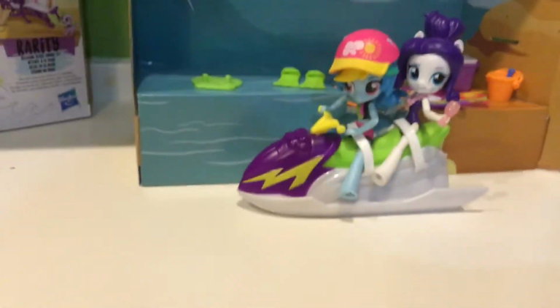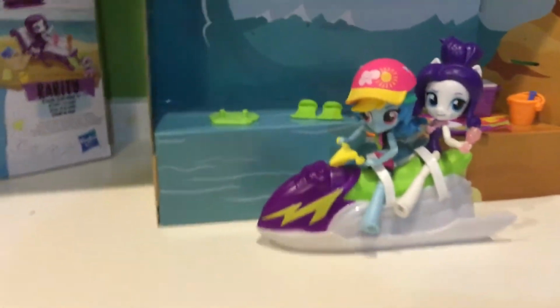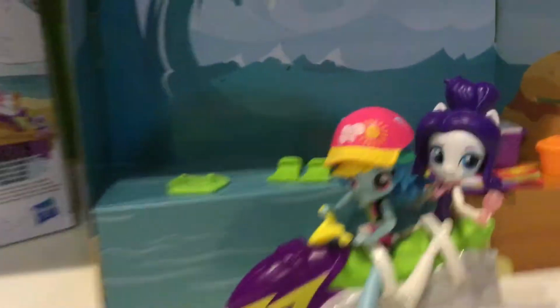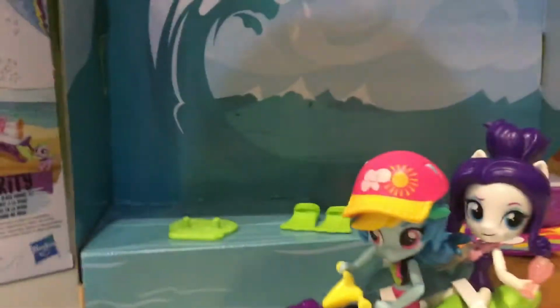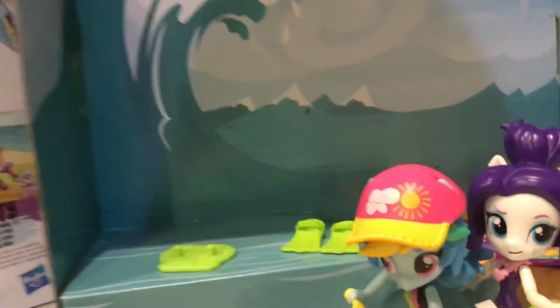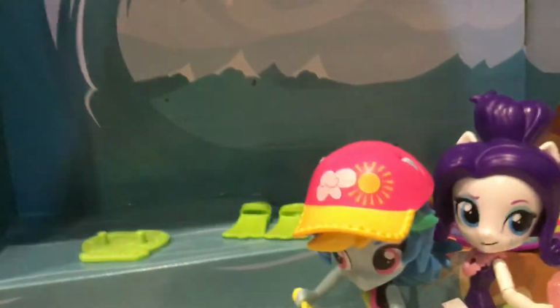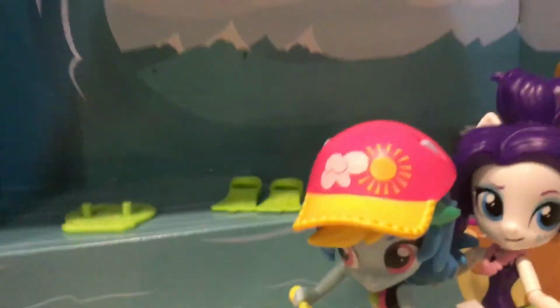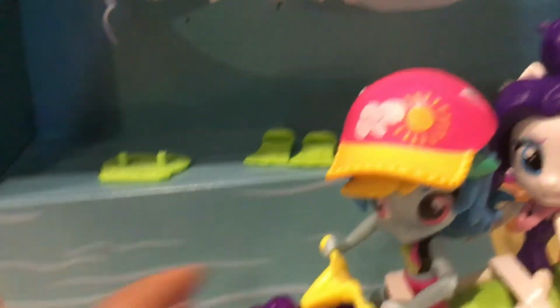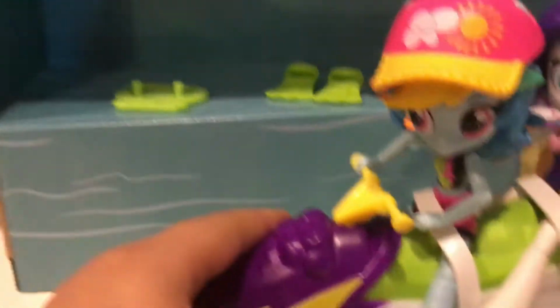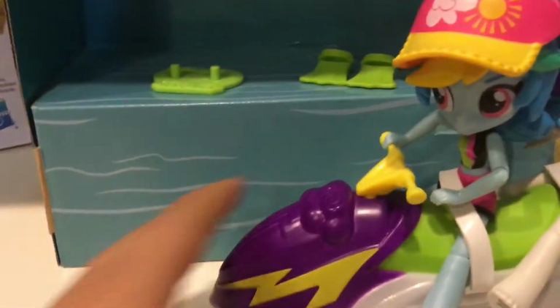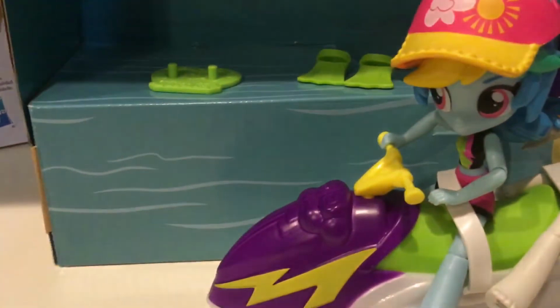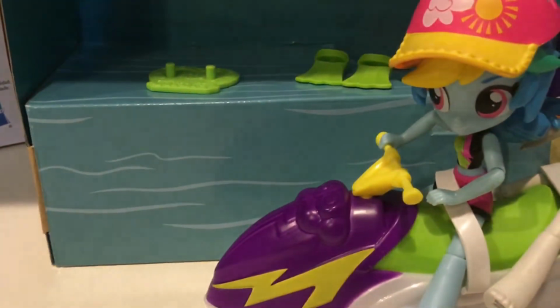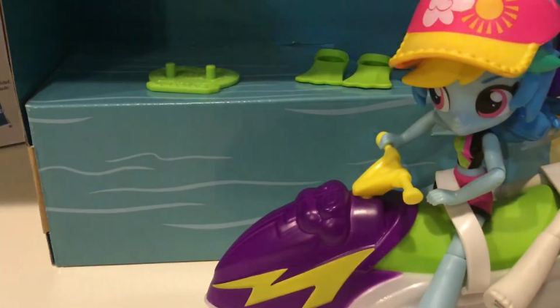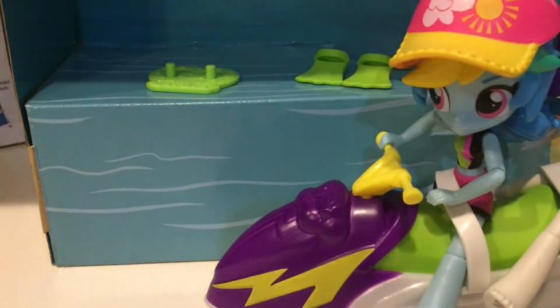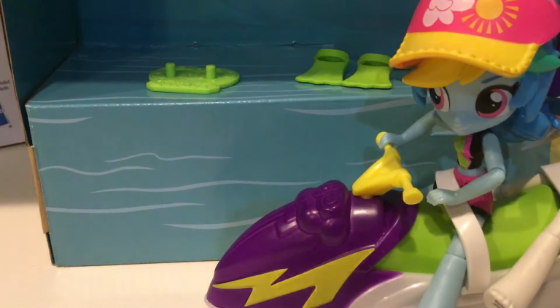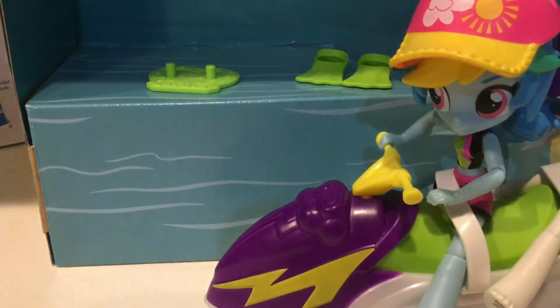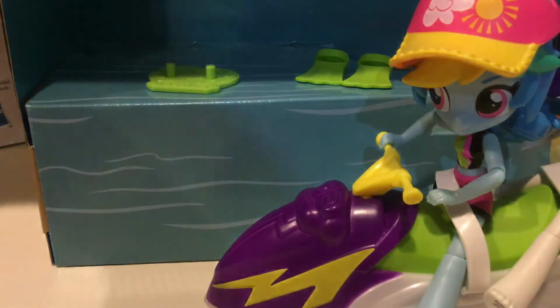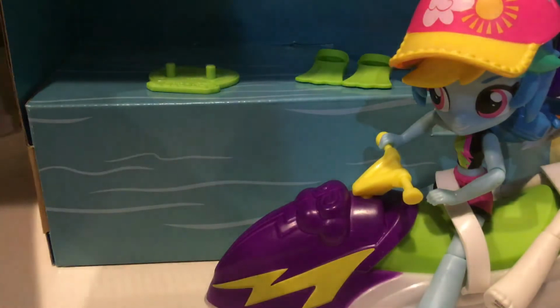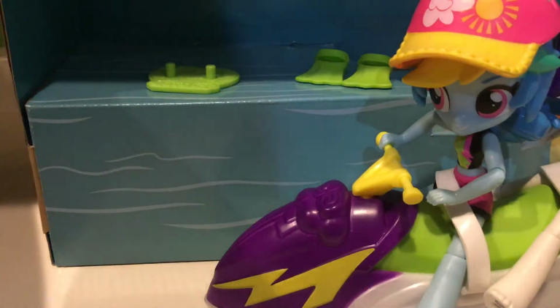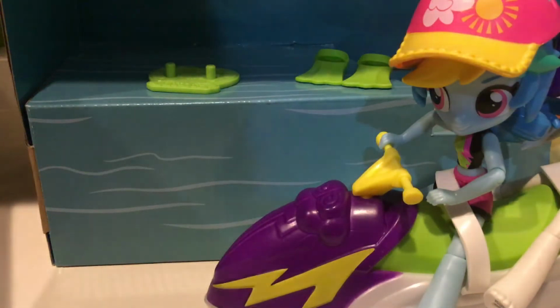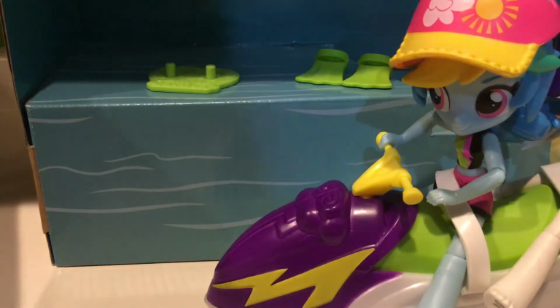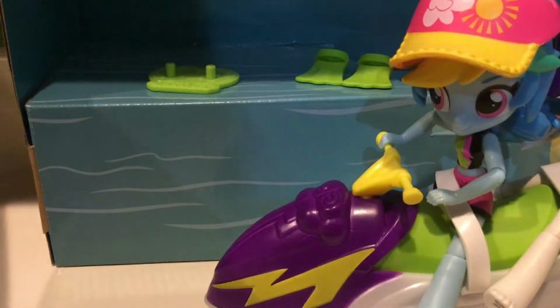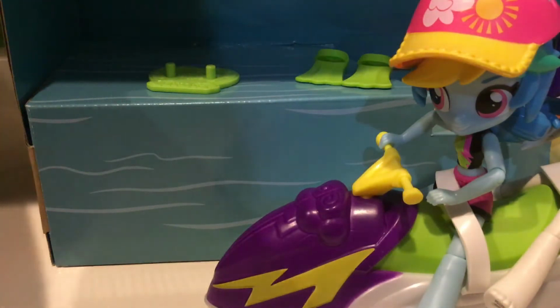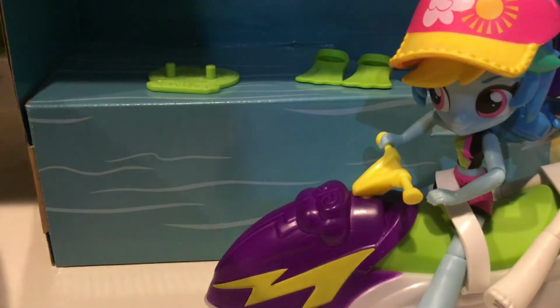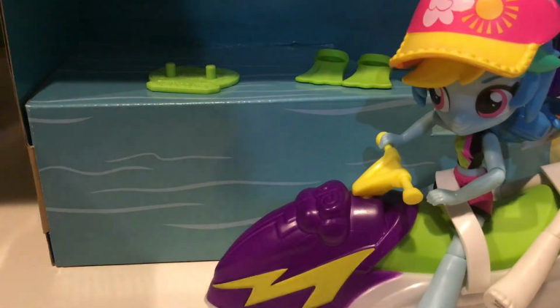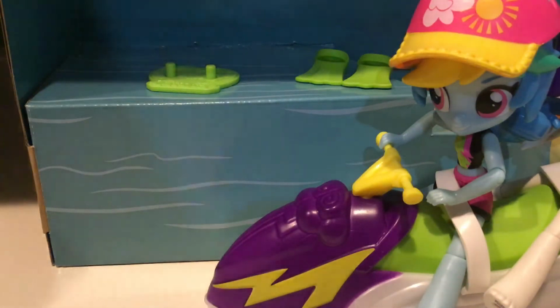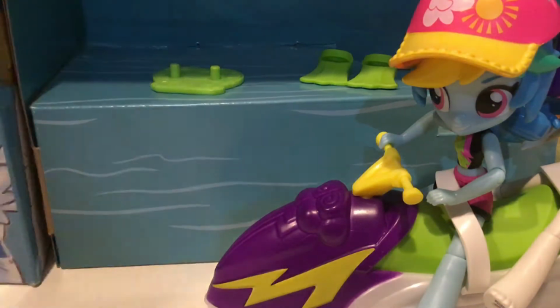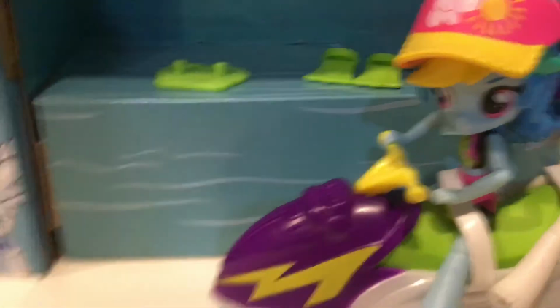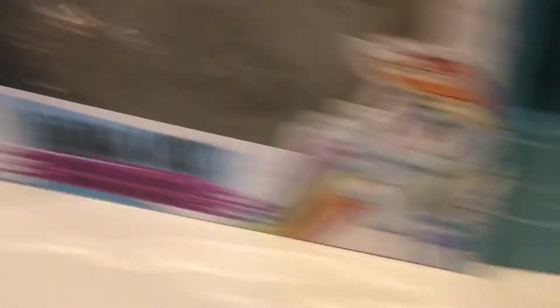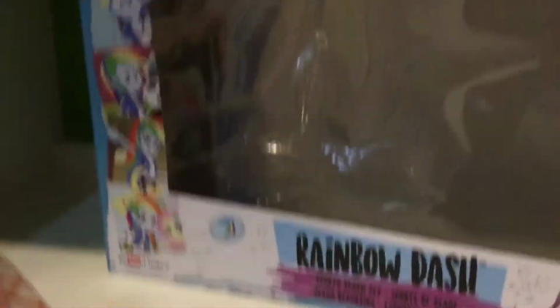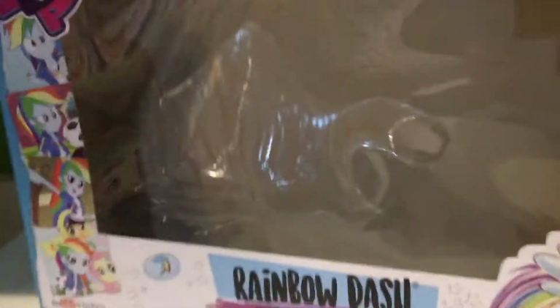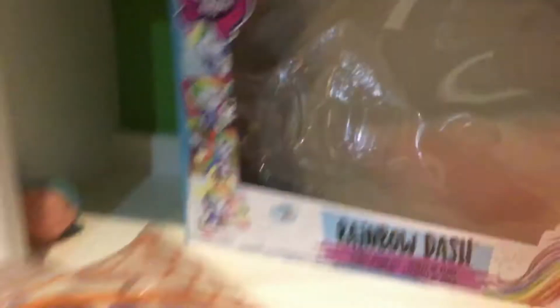Today I got this brand new My Little Pony Rainbow Dash Sporty Beach set, and I still have the box so I can show you it. So here is the box.